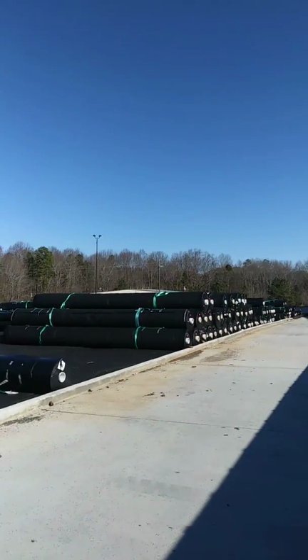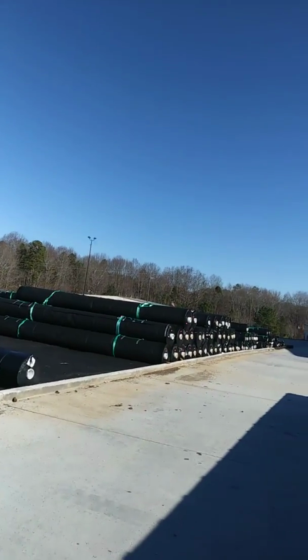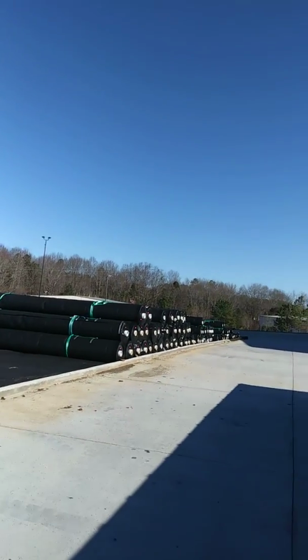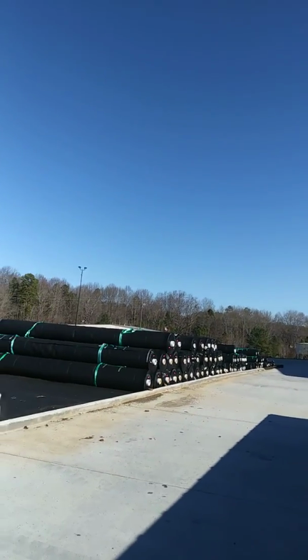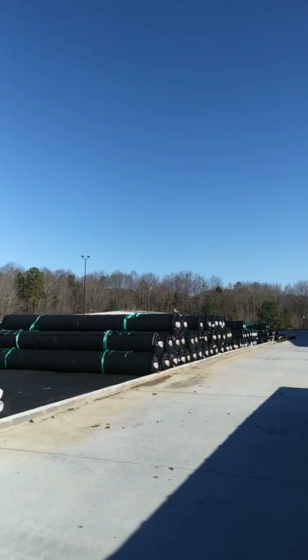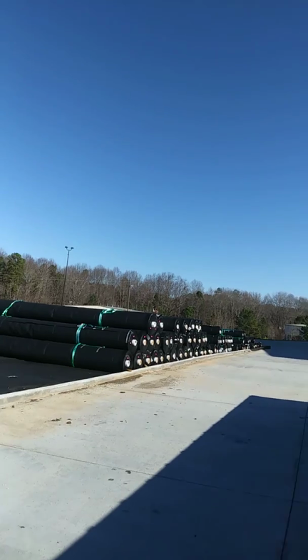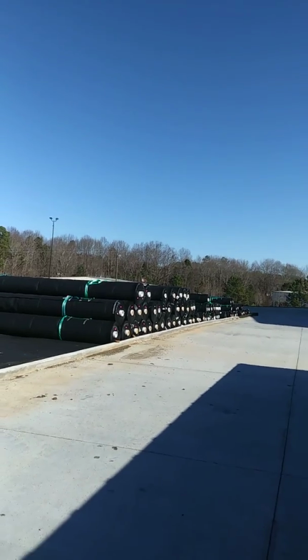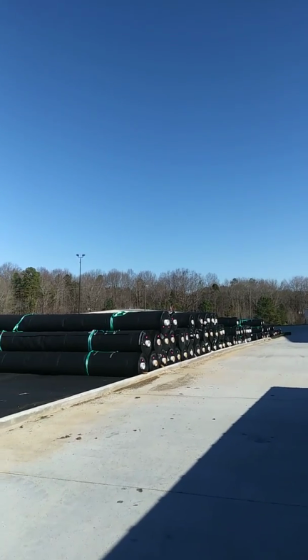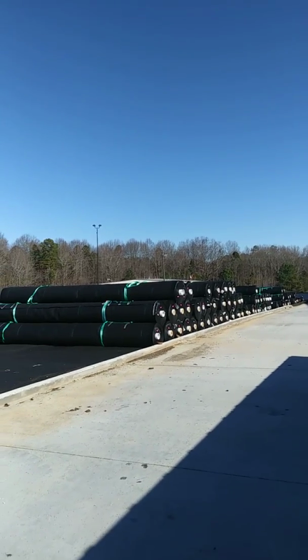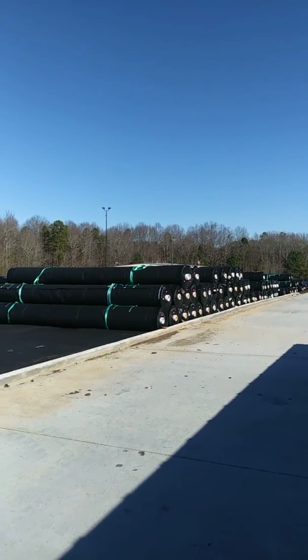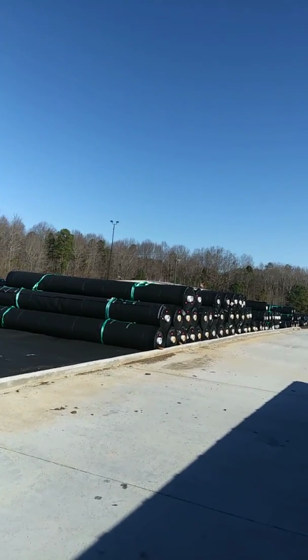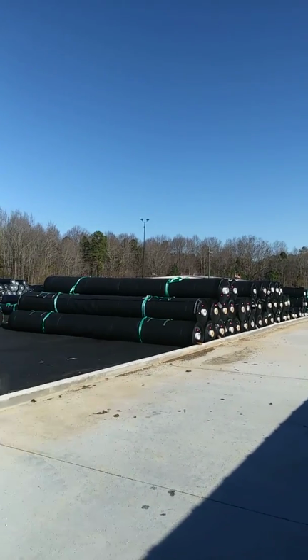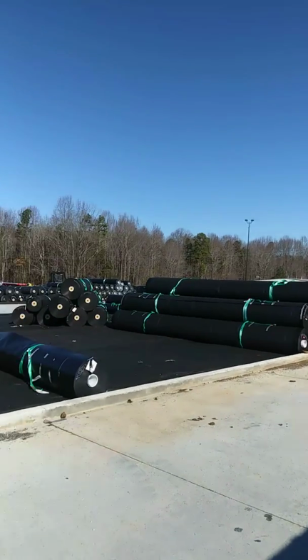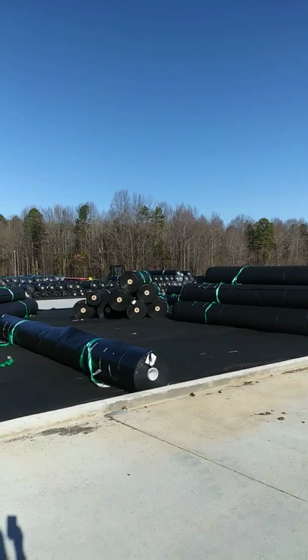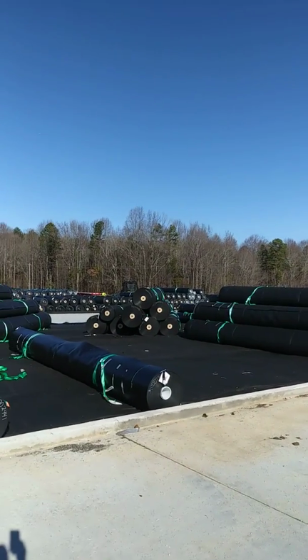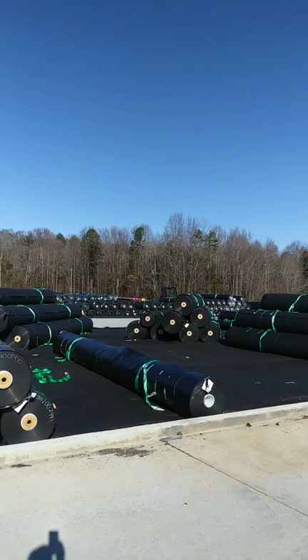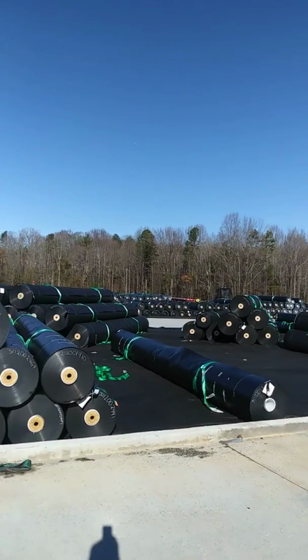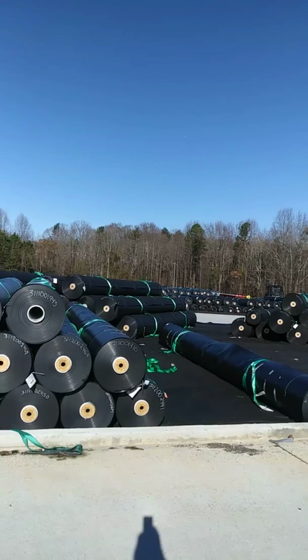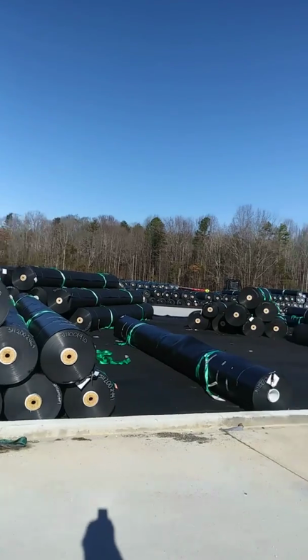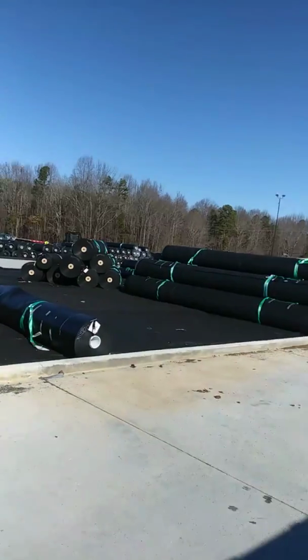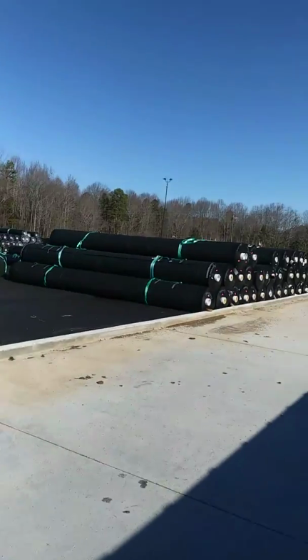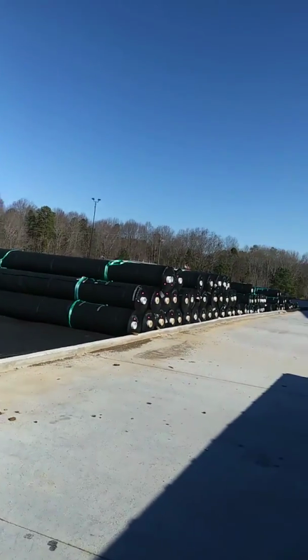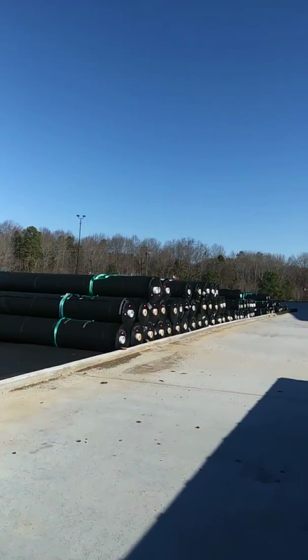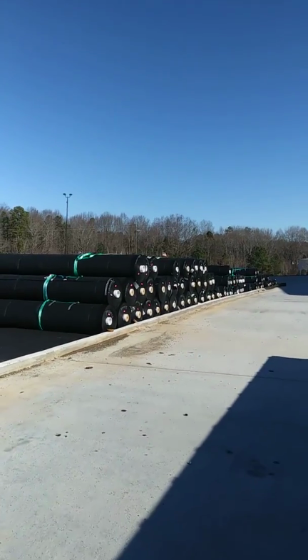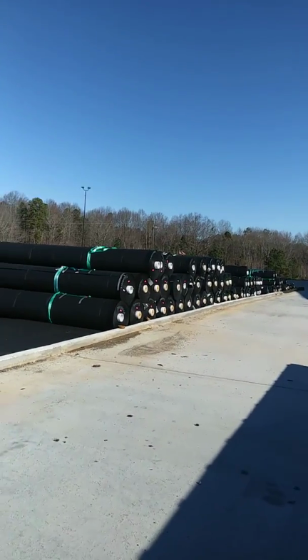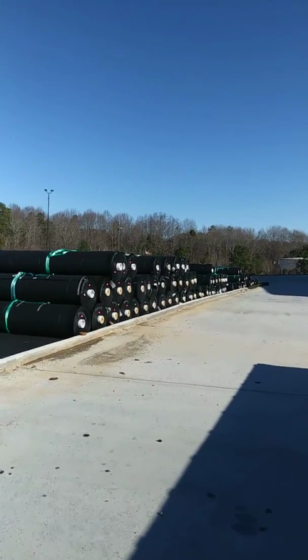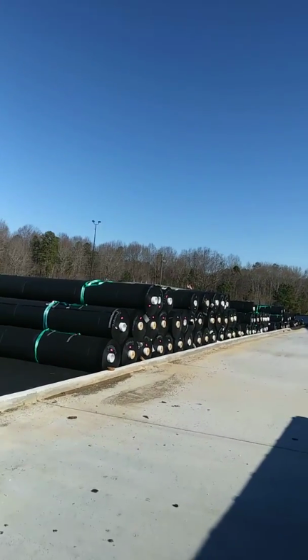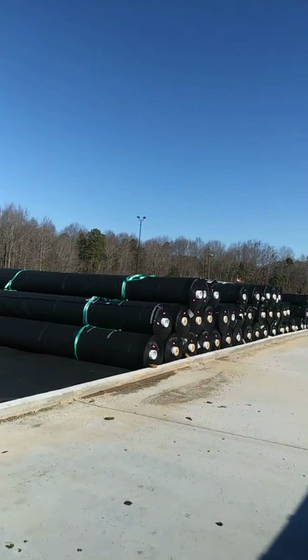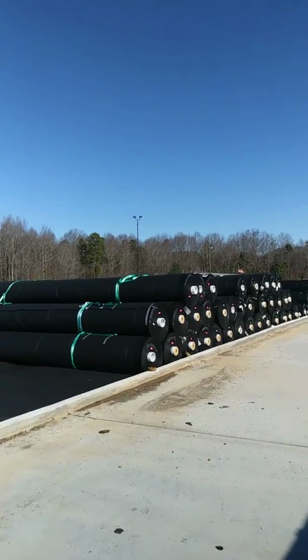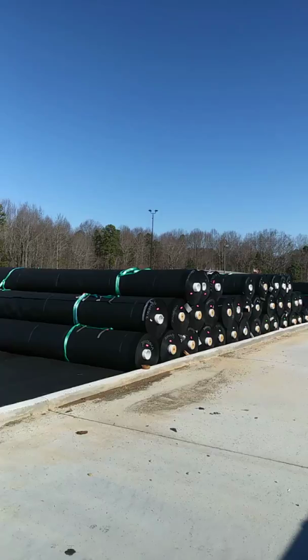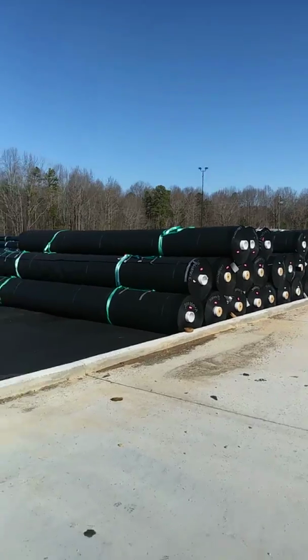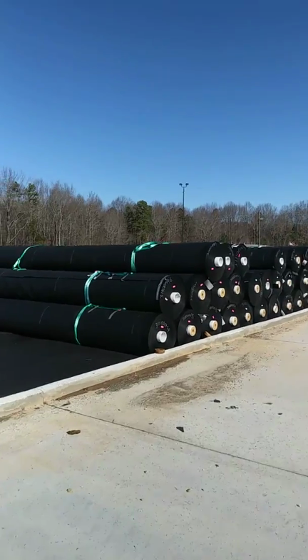I'll probably put one layer on then strap it down. This will be about 44,000 pounds when we get done. I'll actually be getting this one right here. This will be our stack. It's going to White Plains, Kentucky.